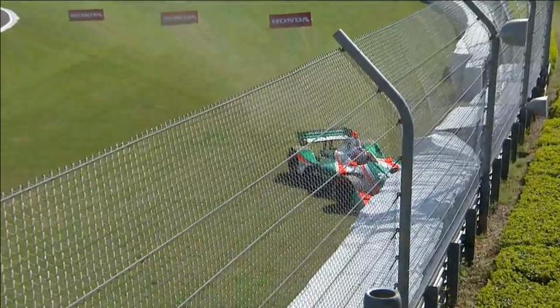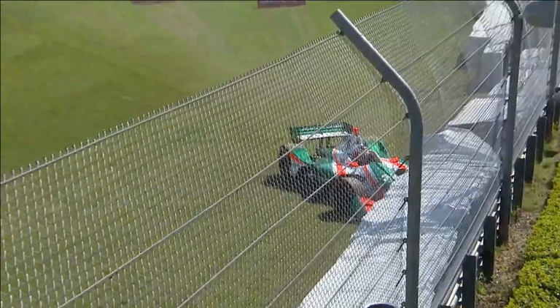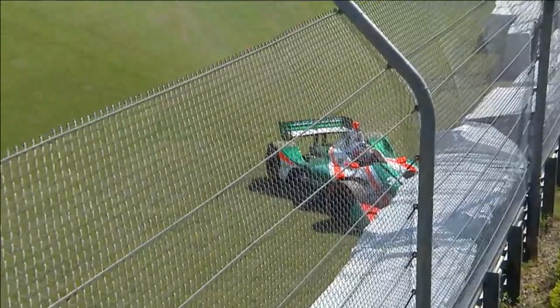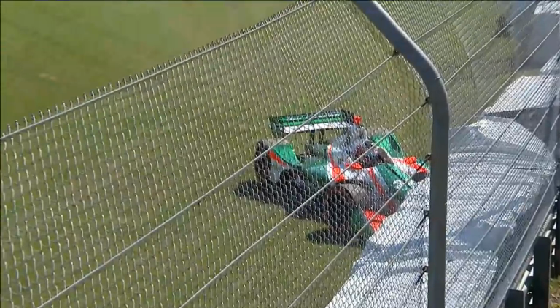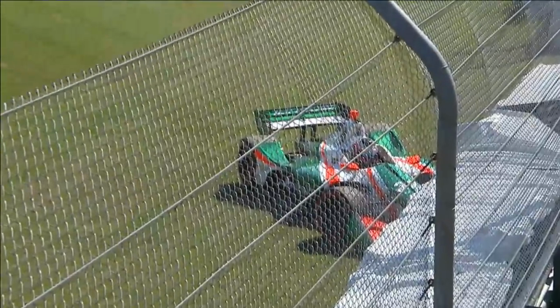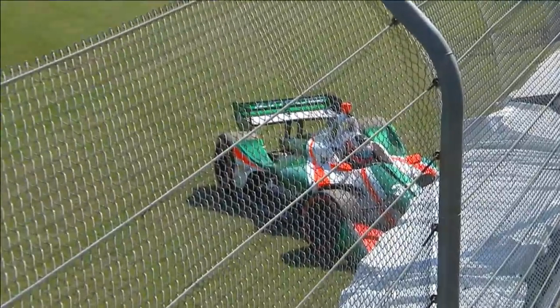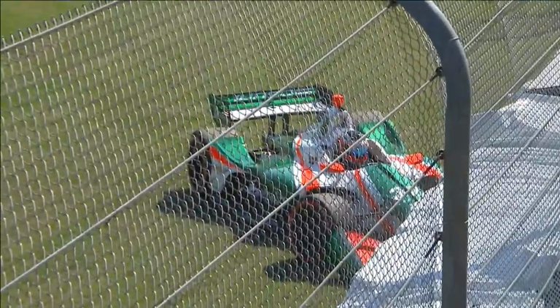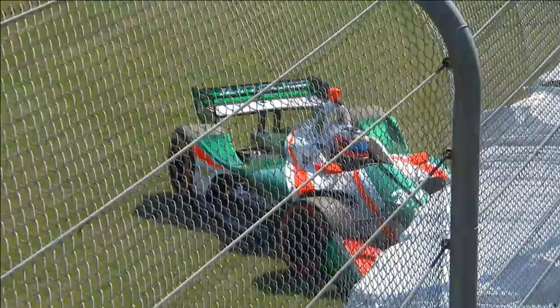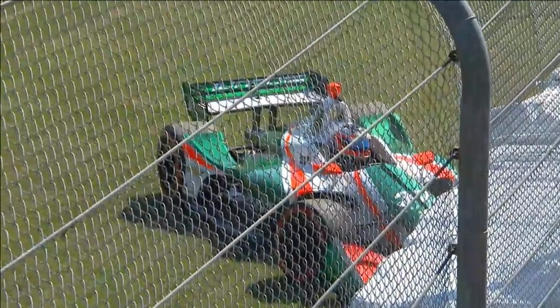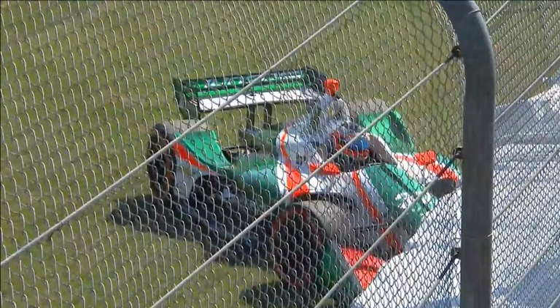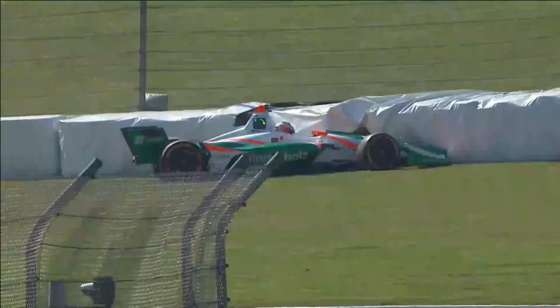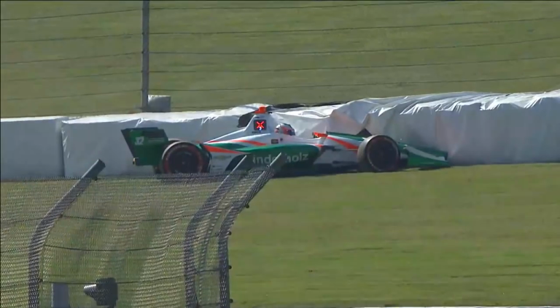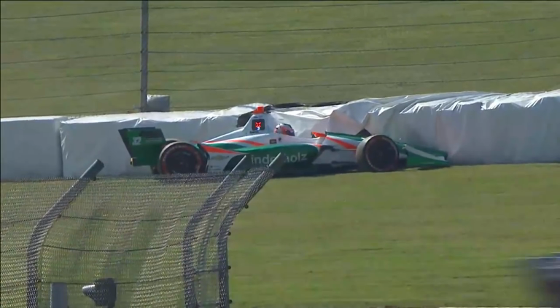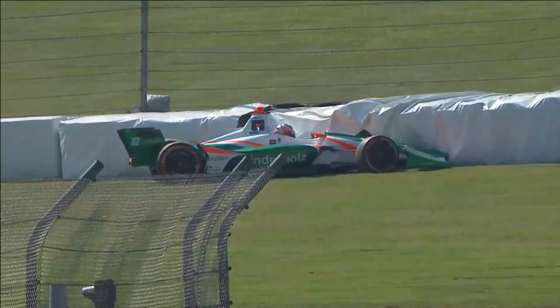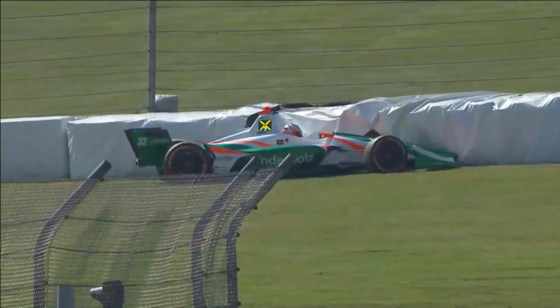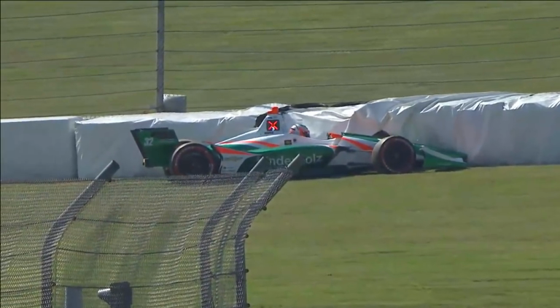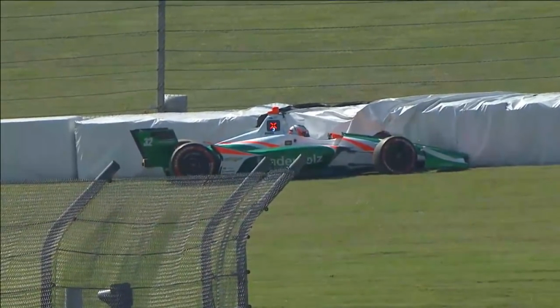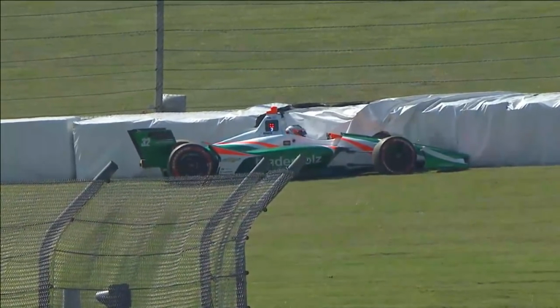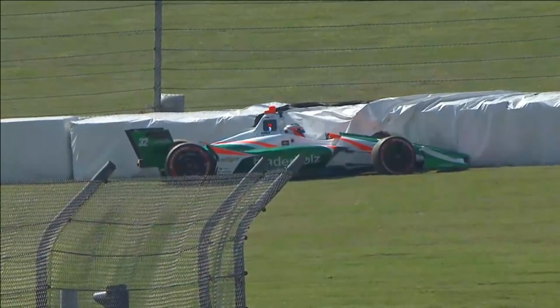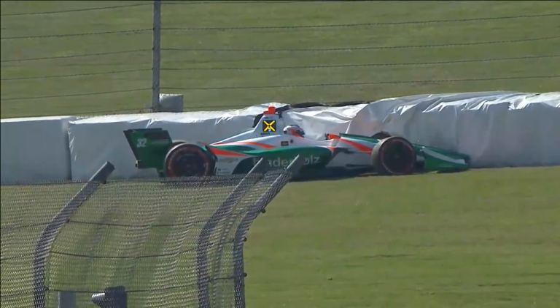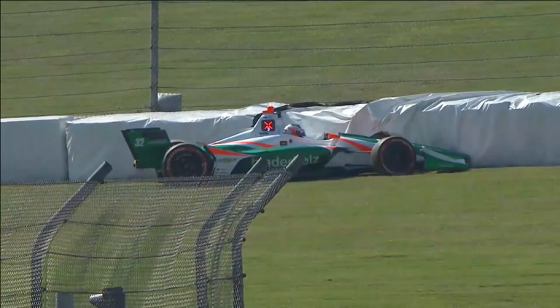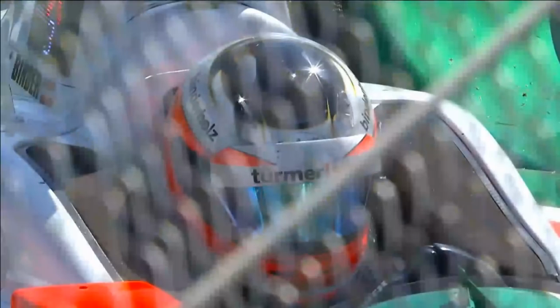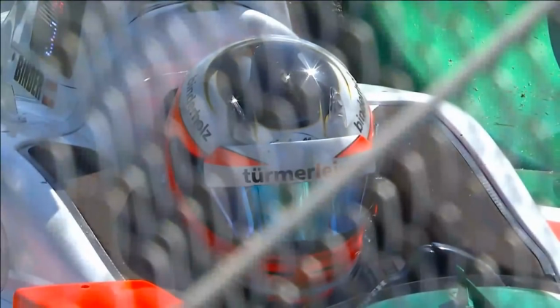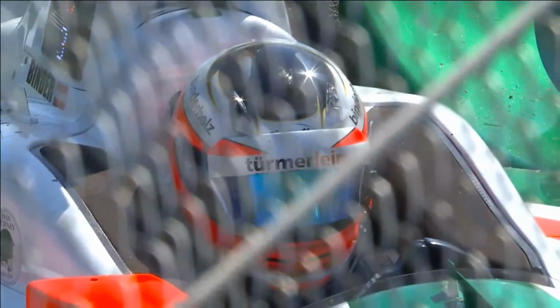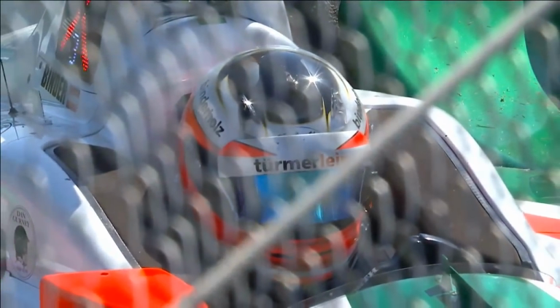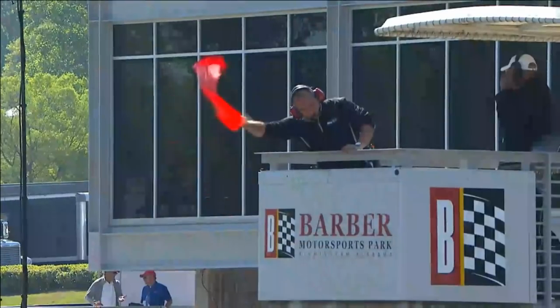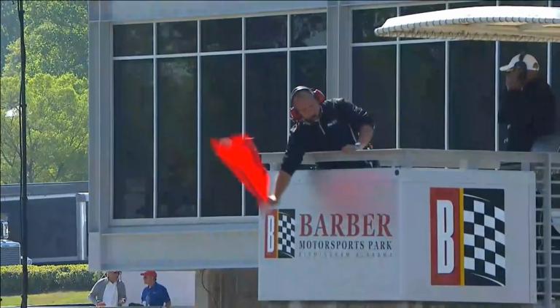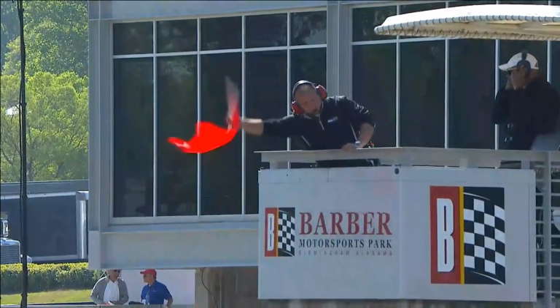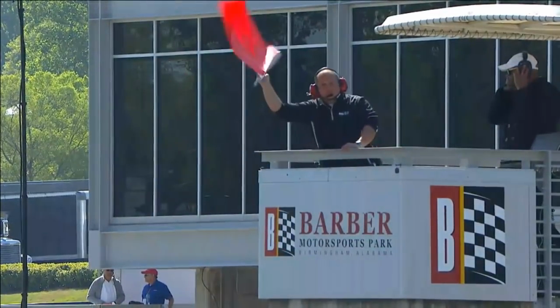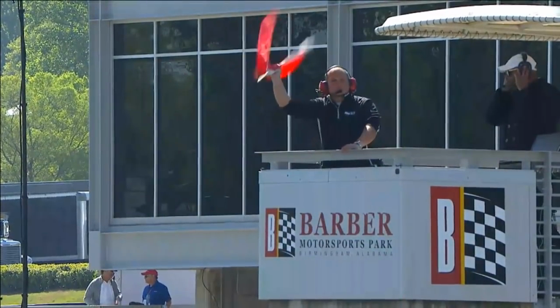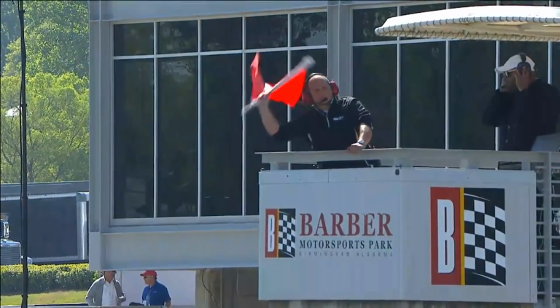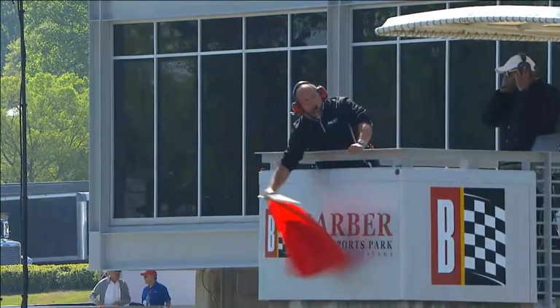Big crash there for Rene Binder. The number 32 machine has found the tire wall. Rene Binder, that's down through turns 11 and 12. It looks like he got off of the grass and bumped it into the tire barrier as the red flag comes out.